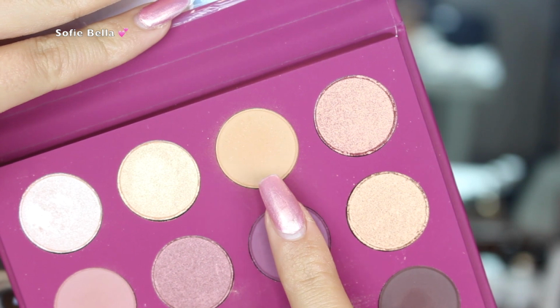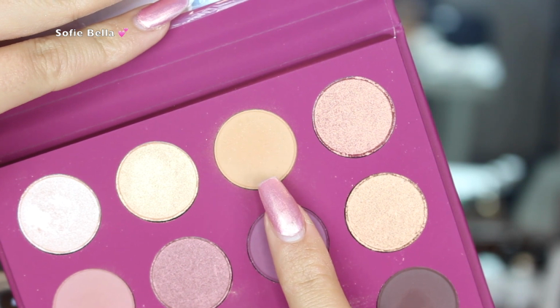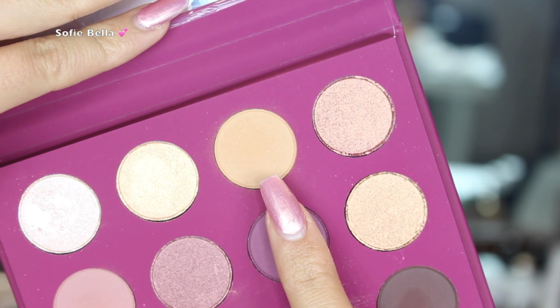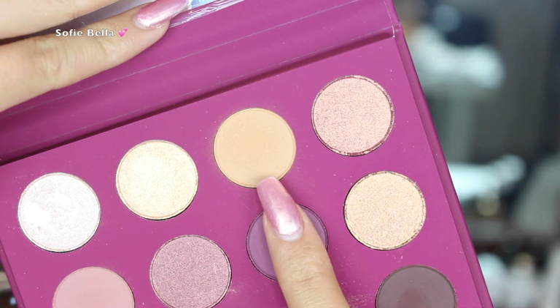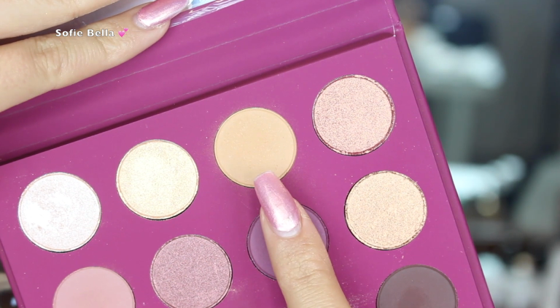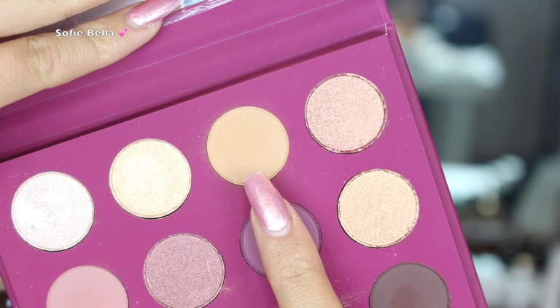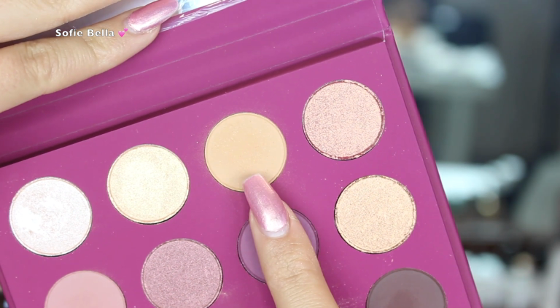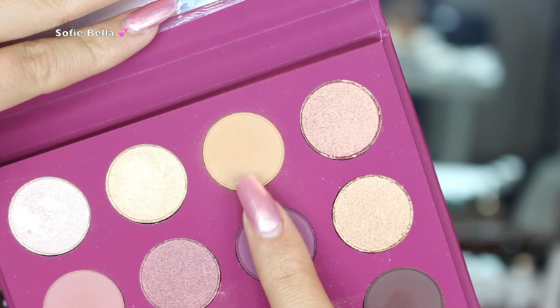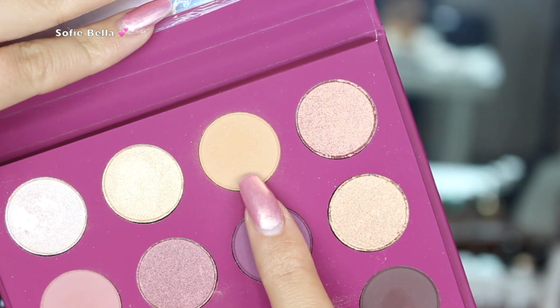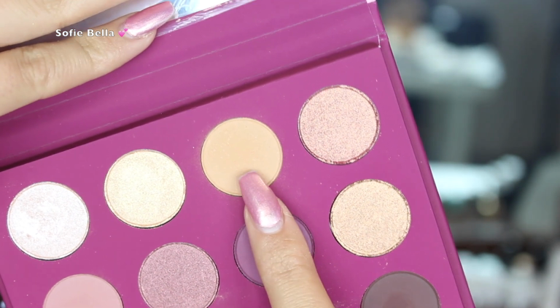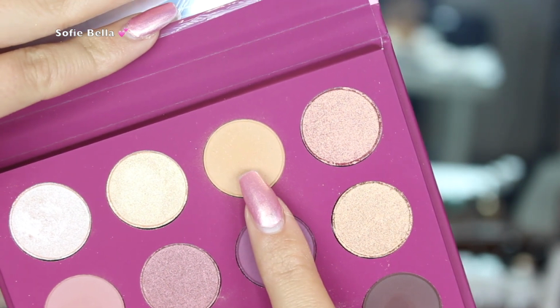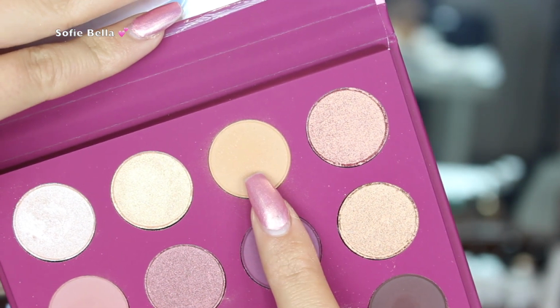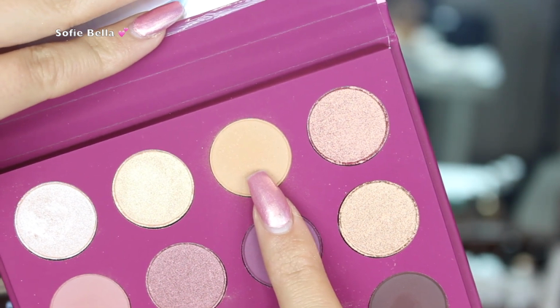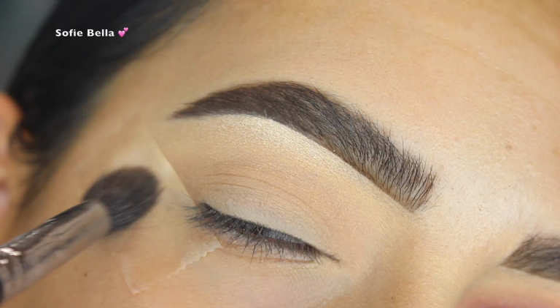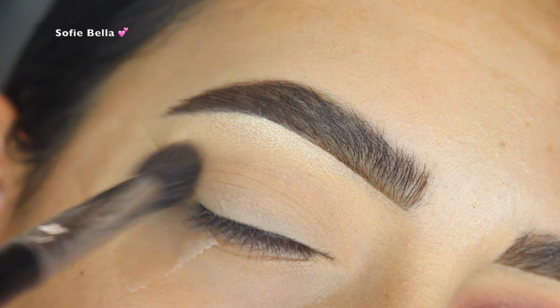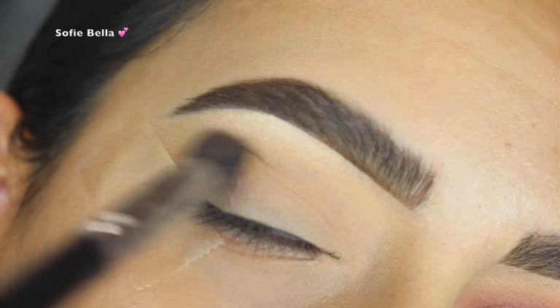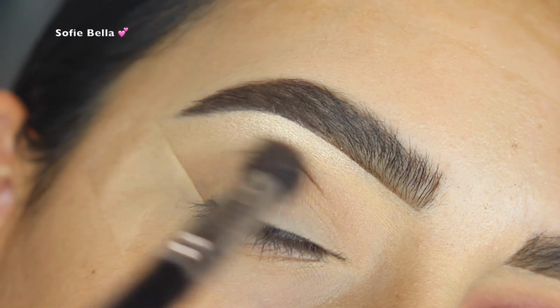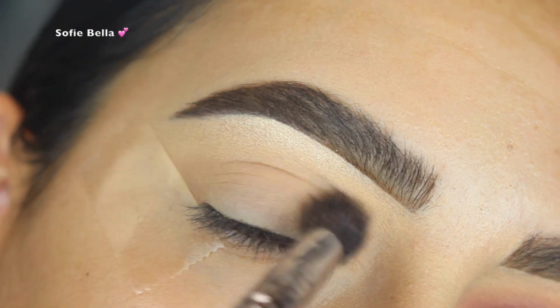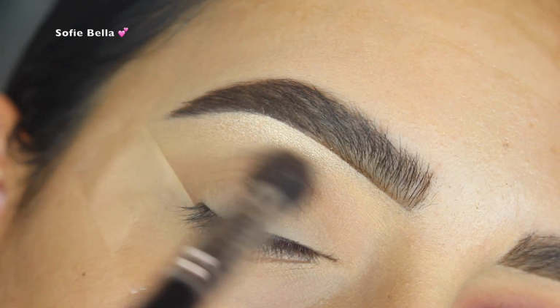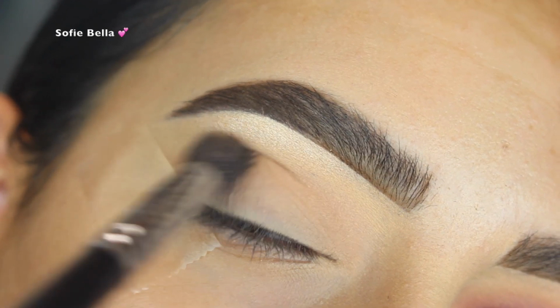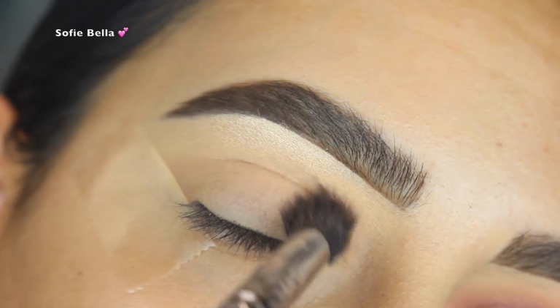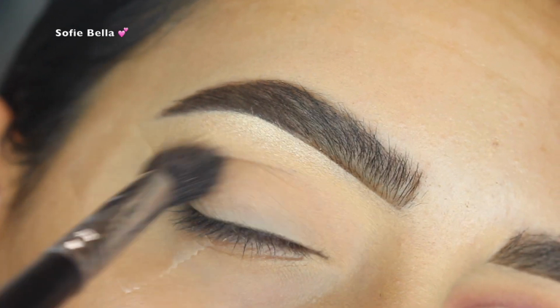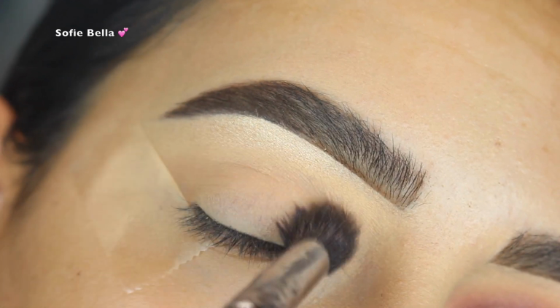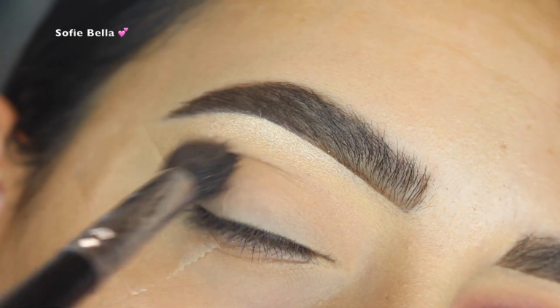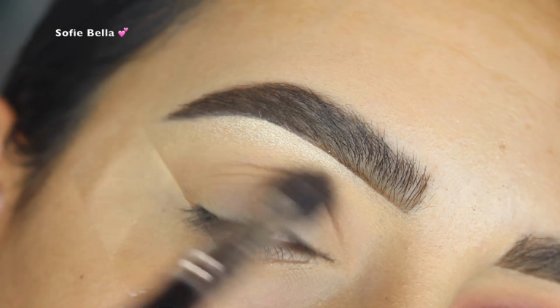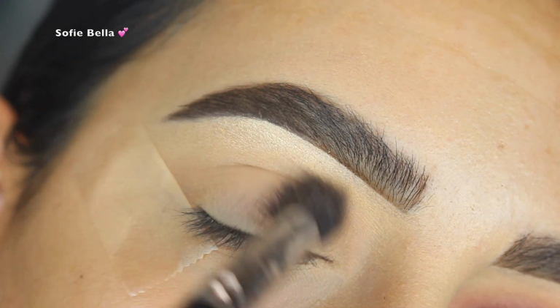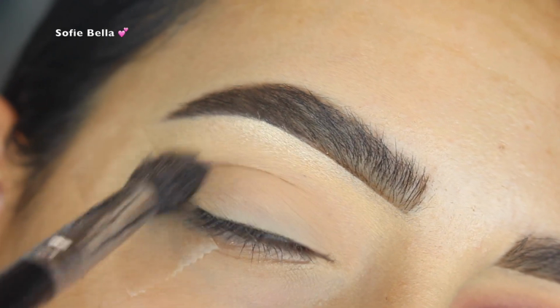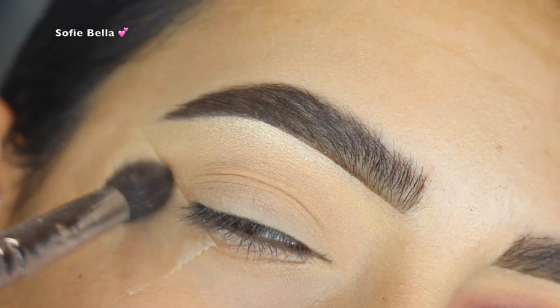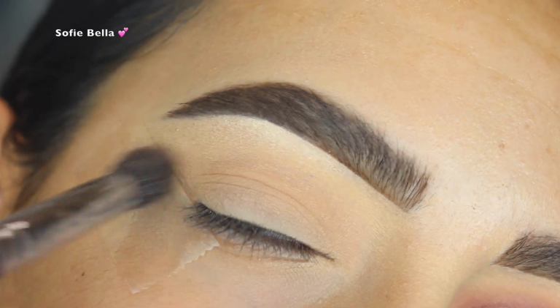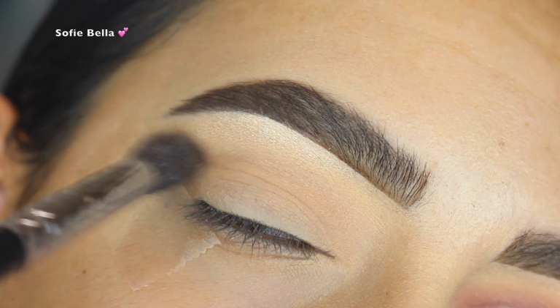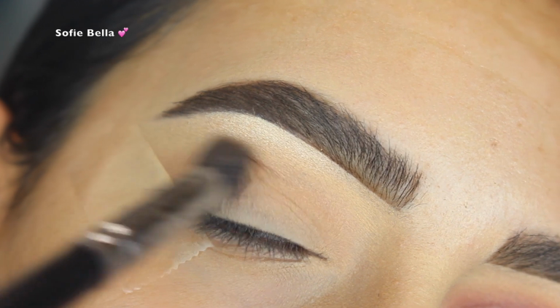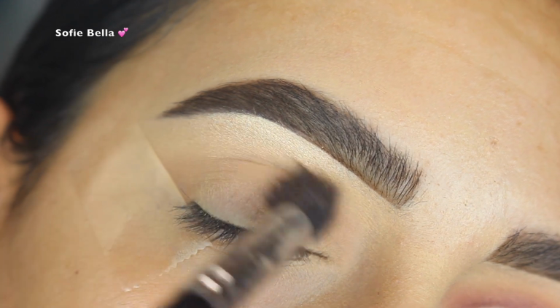The first shade I went in with is called Moonstruck. I used my Morphe M412 brush to apply this to my crease as my transition shade, going in back and forth motions.